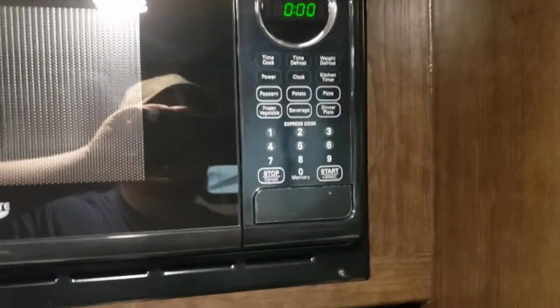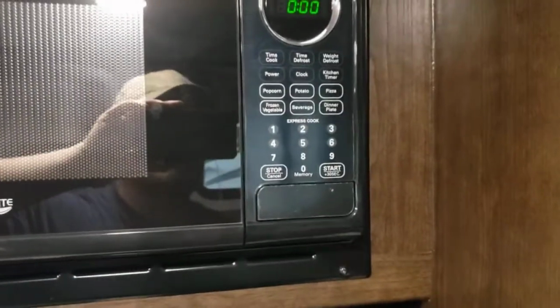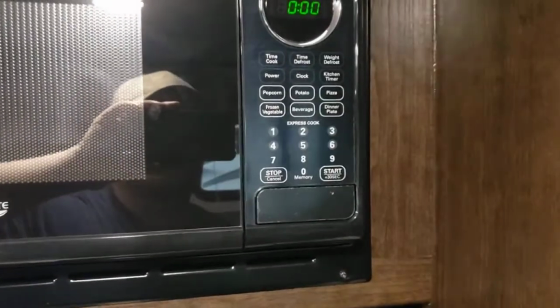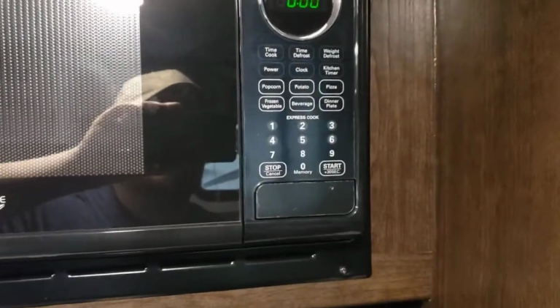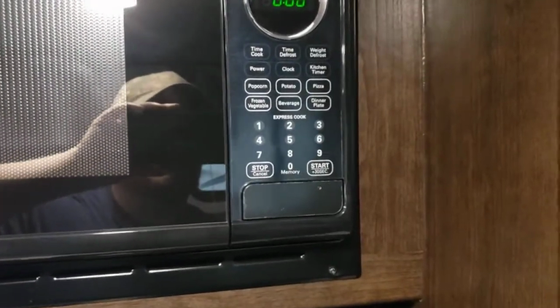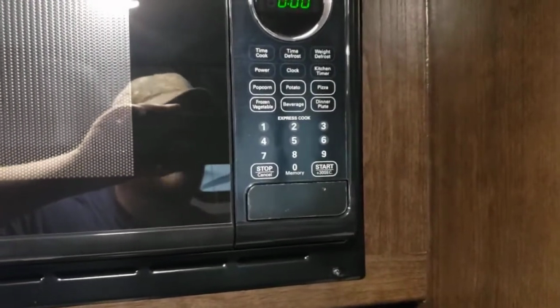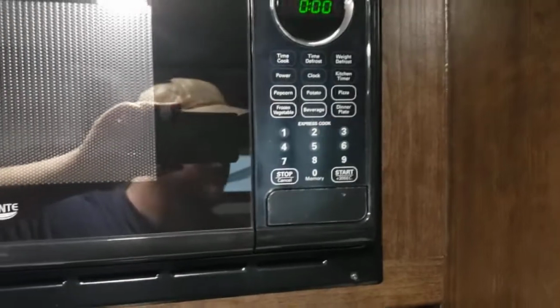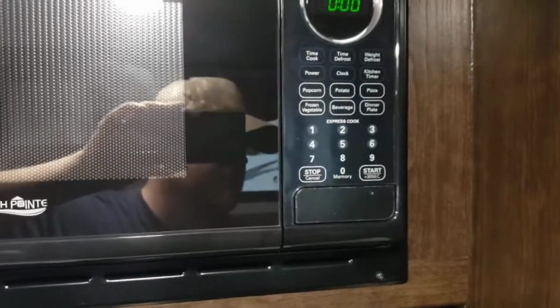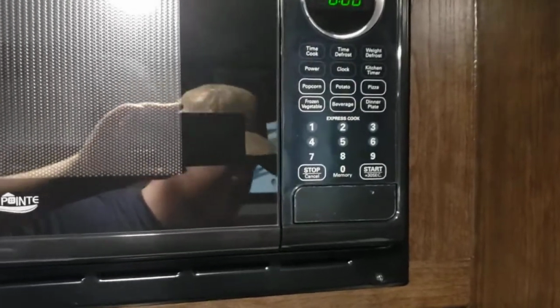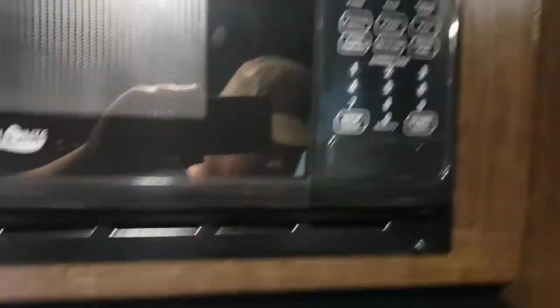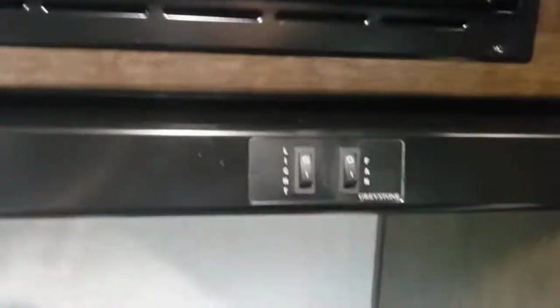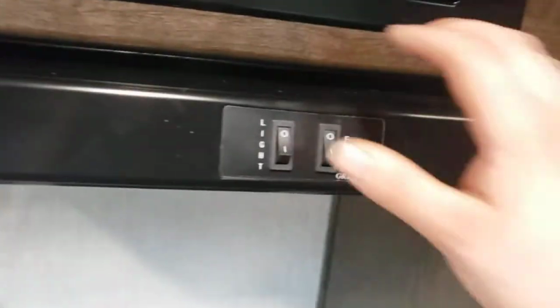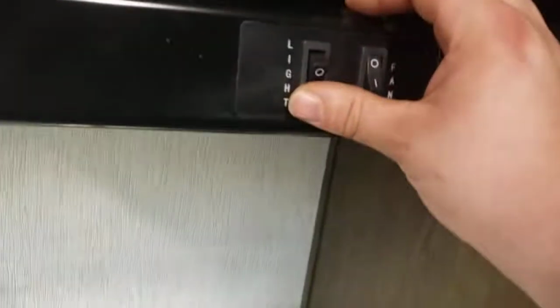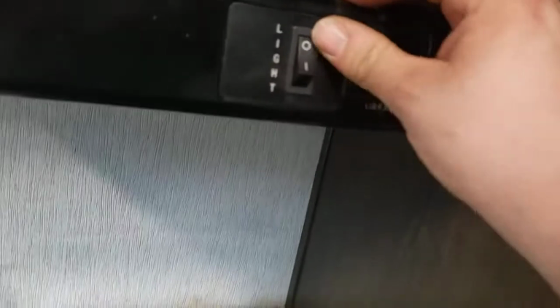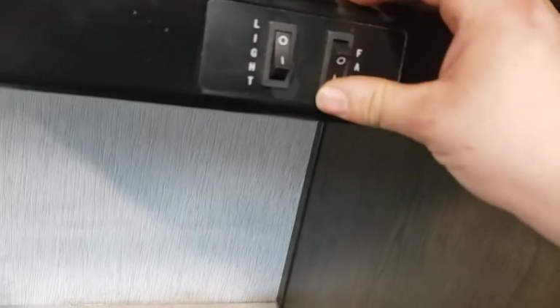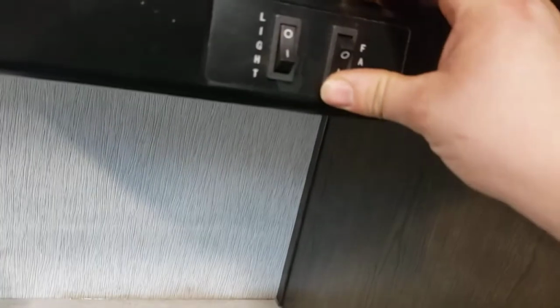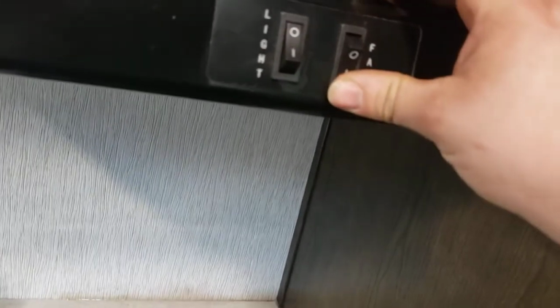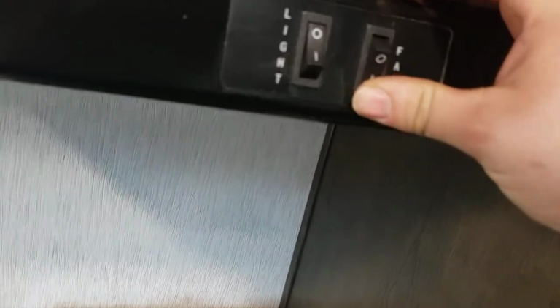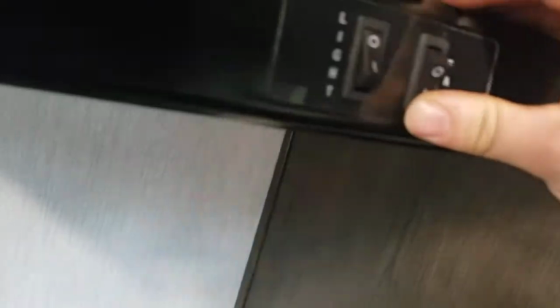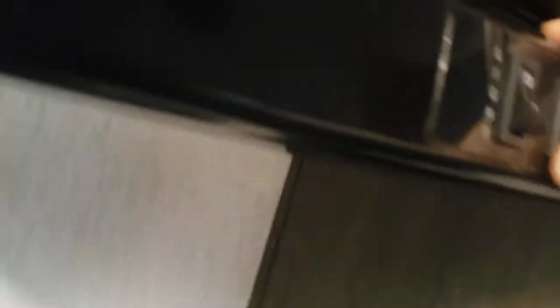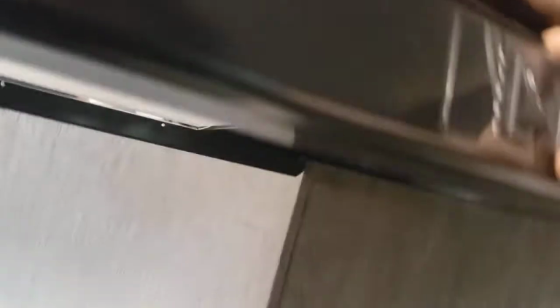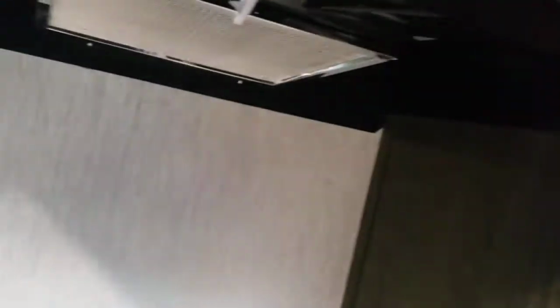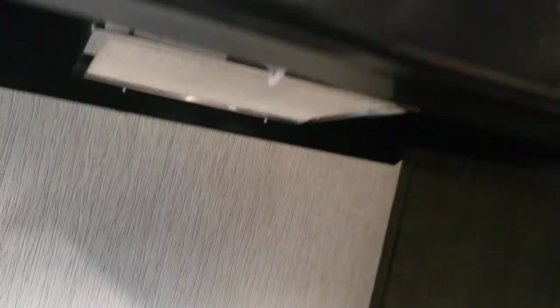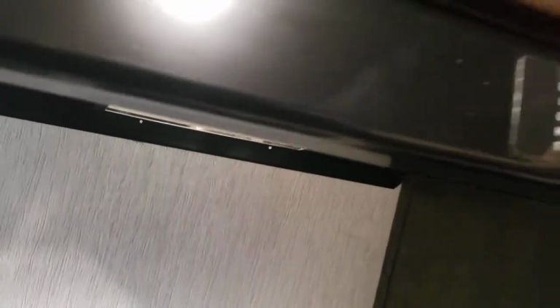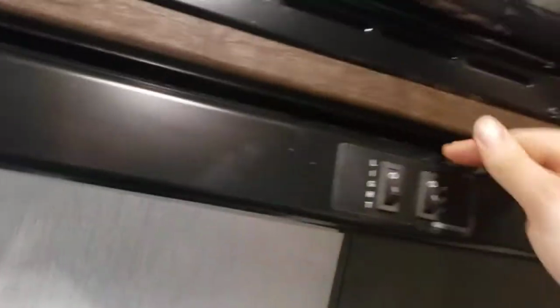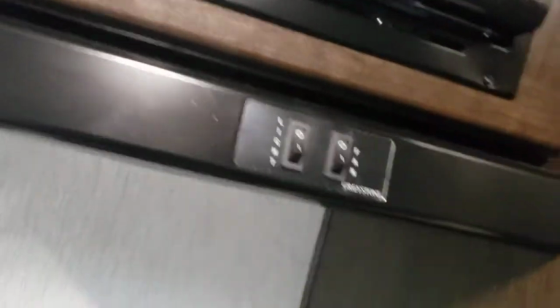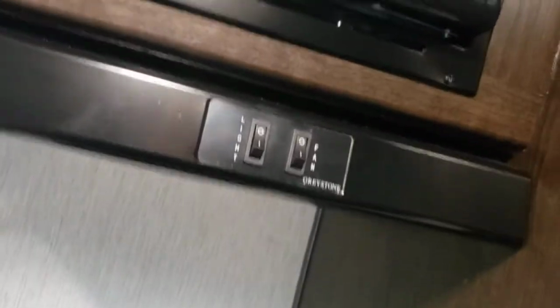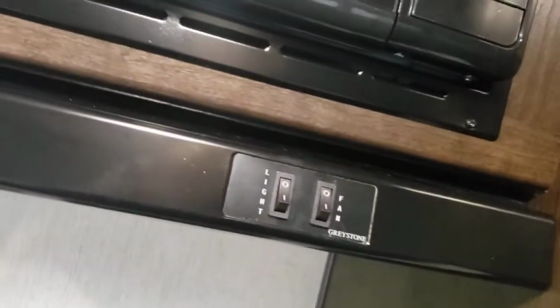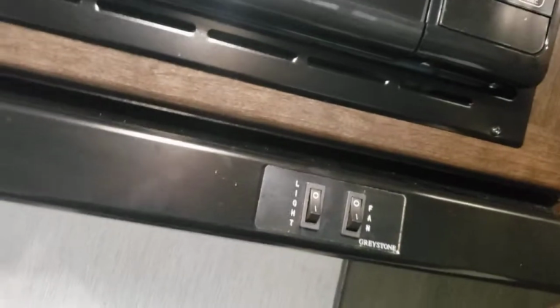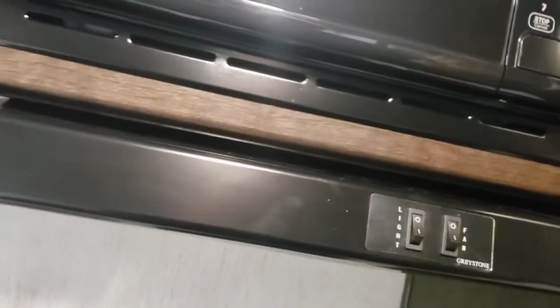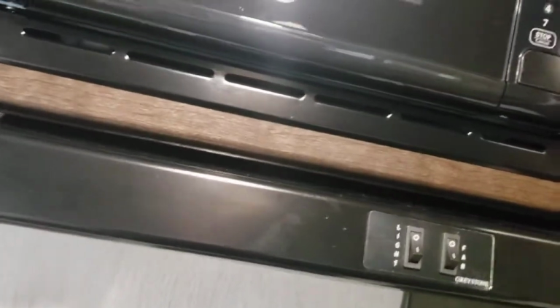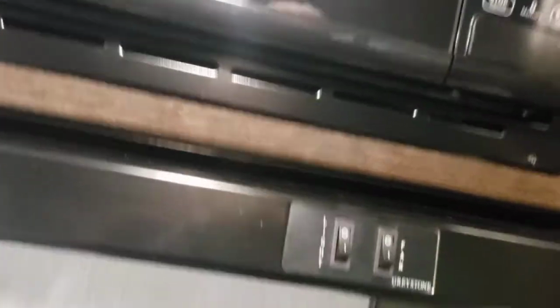Microwave works just like your standard household microwave — it's only going to work when you're plugged in. Range vent: you have your light and your fan — it takes a little while to kick on. Make sure if you're using that, you have the flap open on the outside.